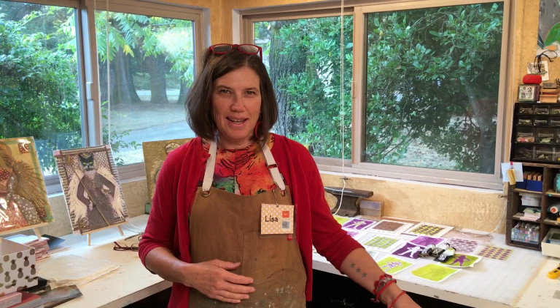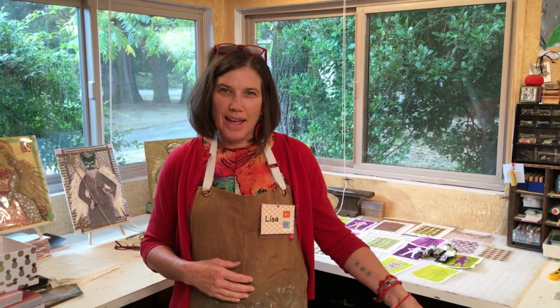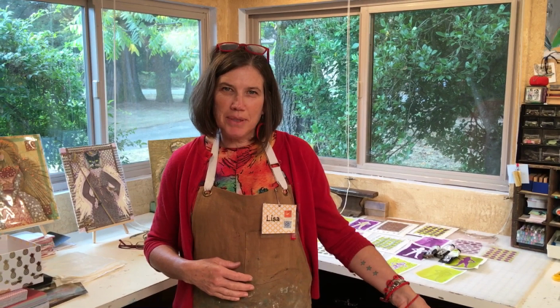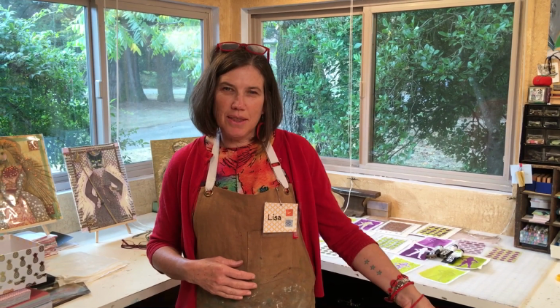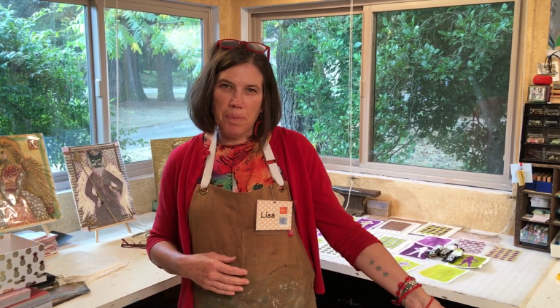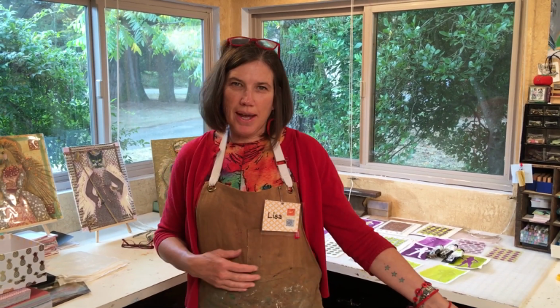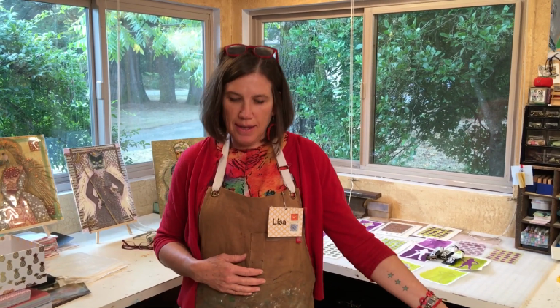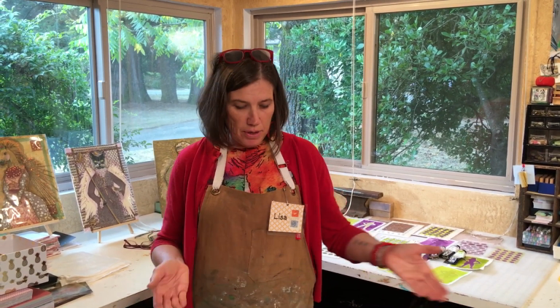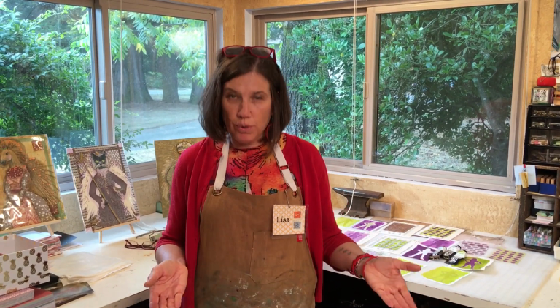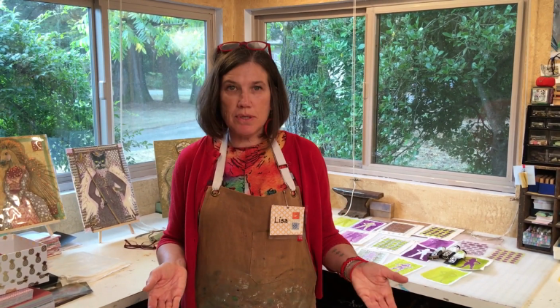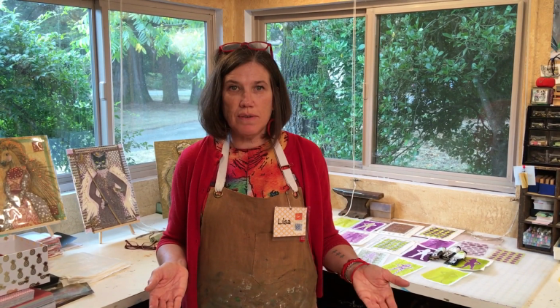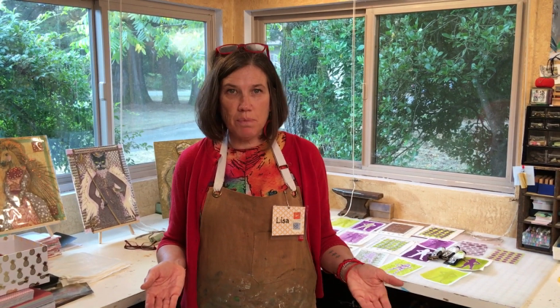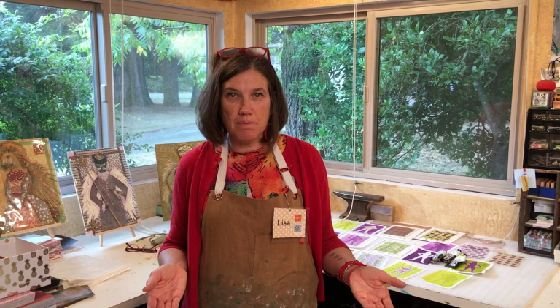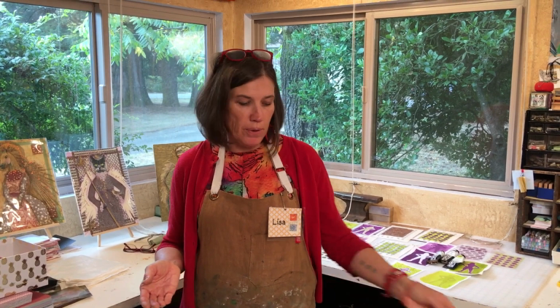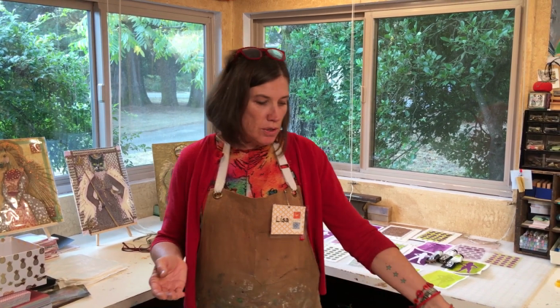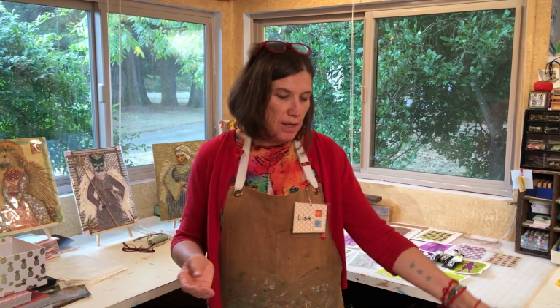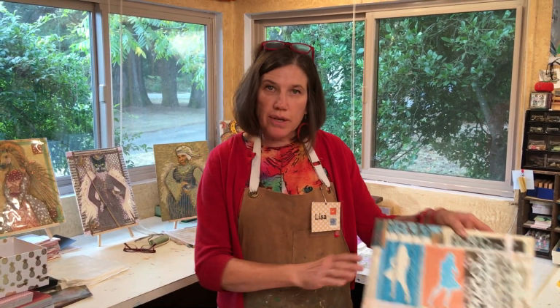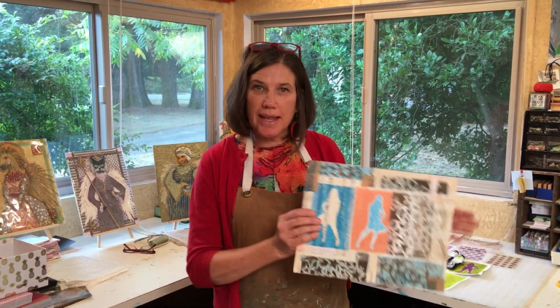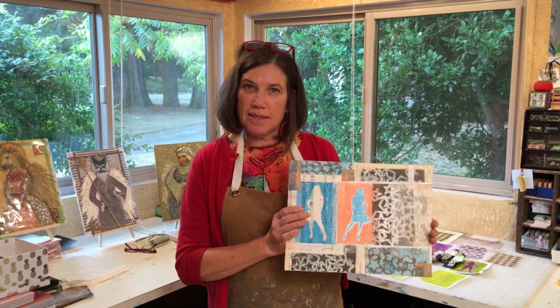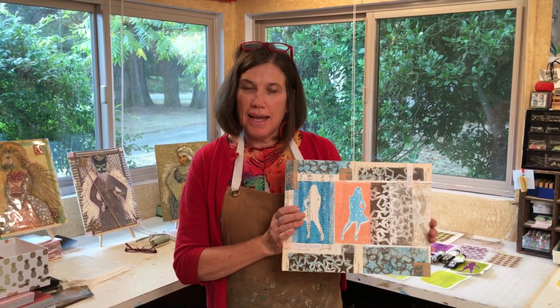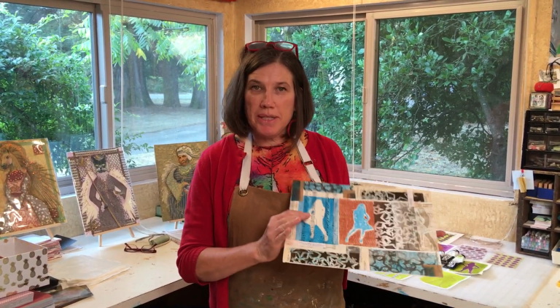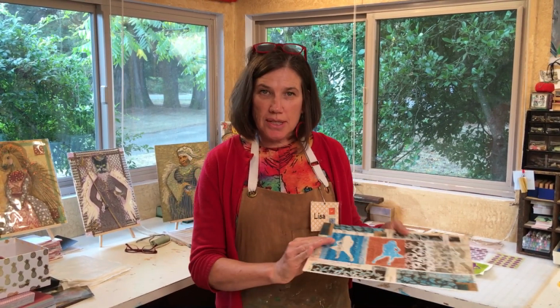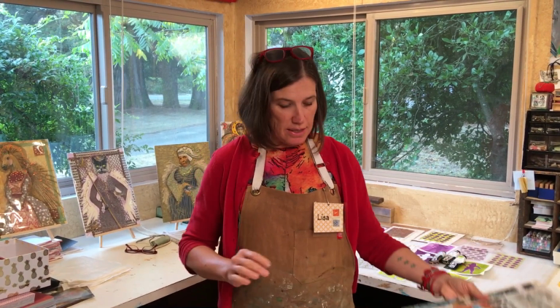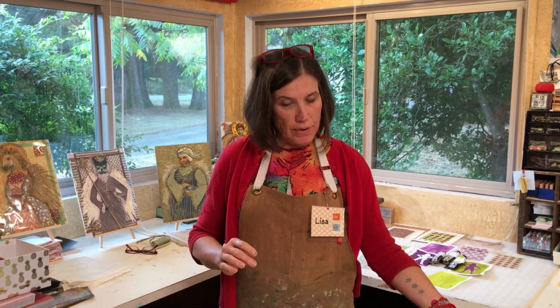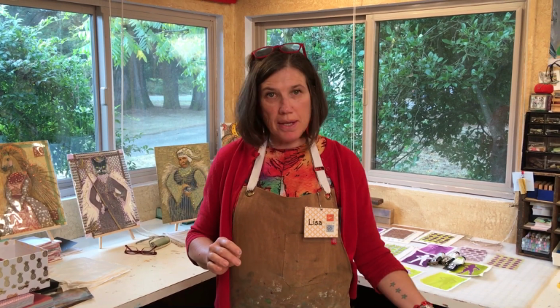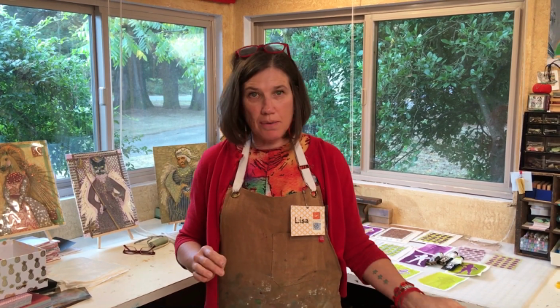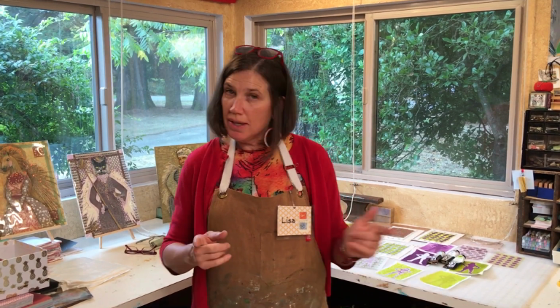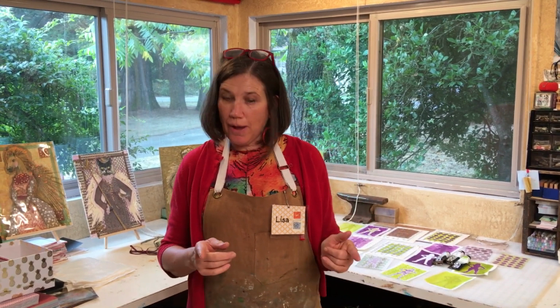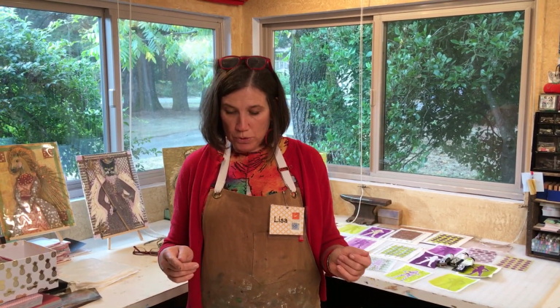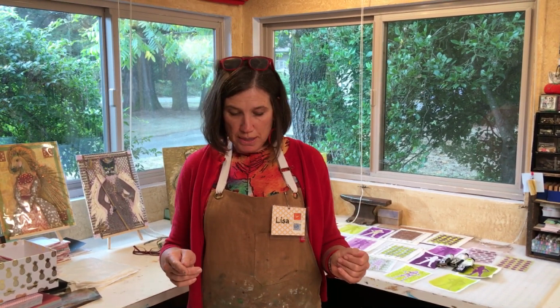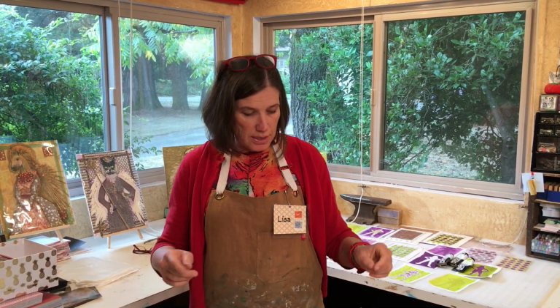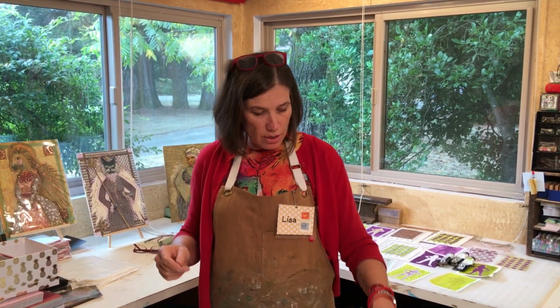Hi, I'm Lisa Thorpe and I'm going to do a quick demonstration of jelly printing on paper to create a collage like this. I'll be teaching this class at Craft Napa in January and I hope you'll join me. So let's get started.